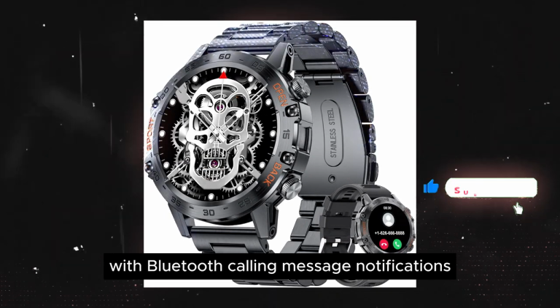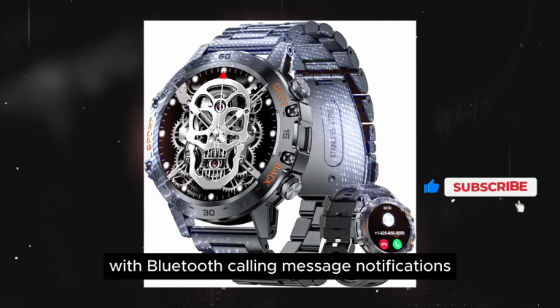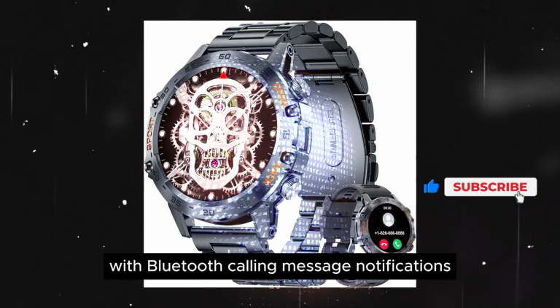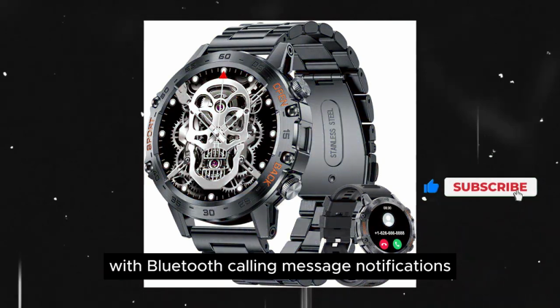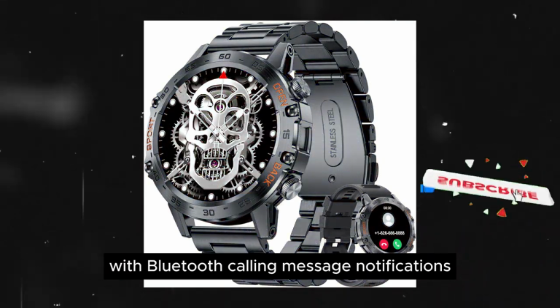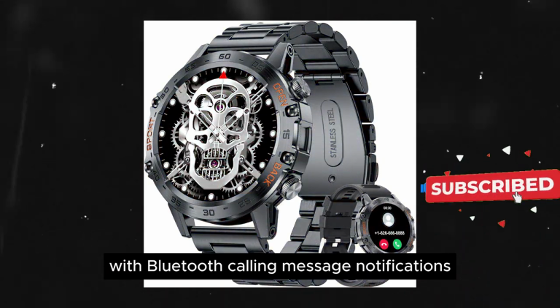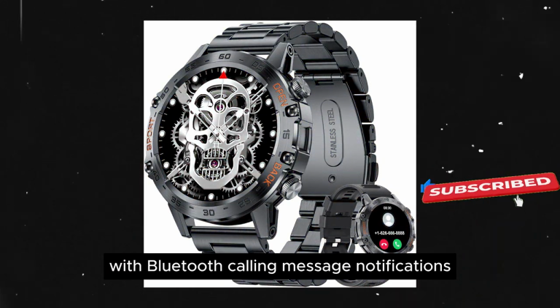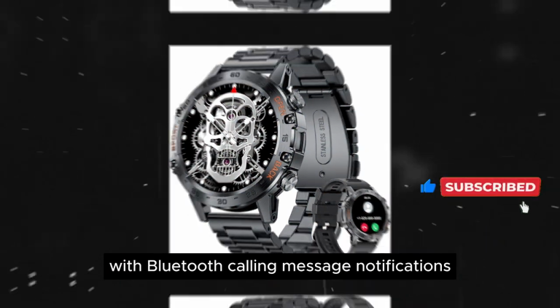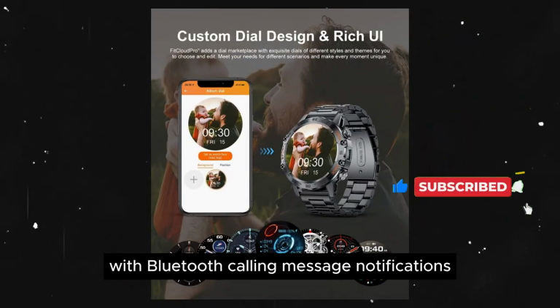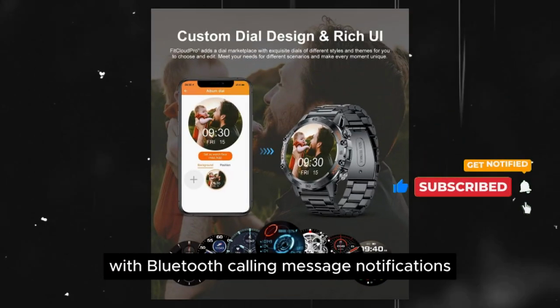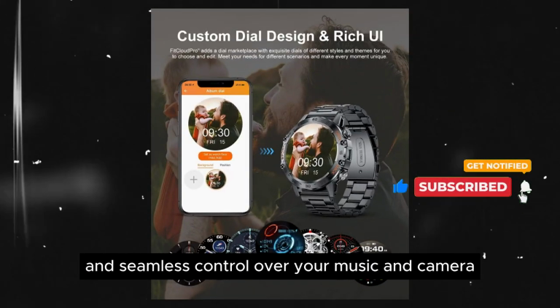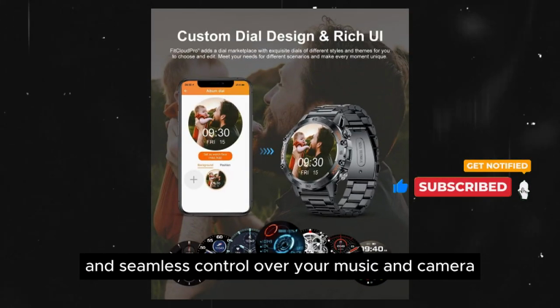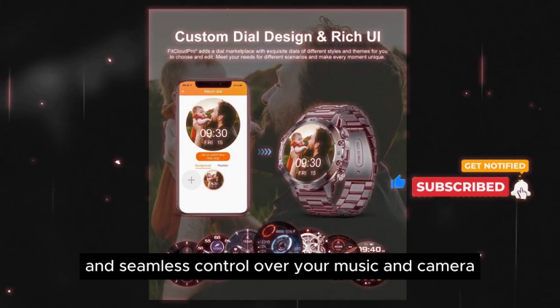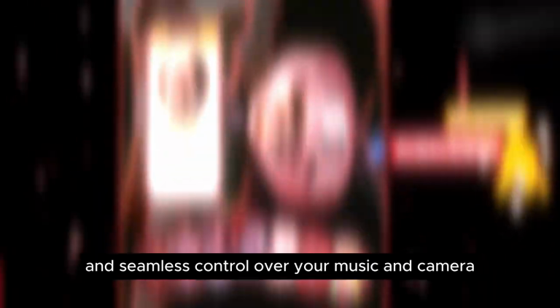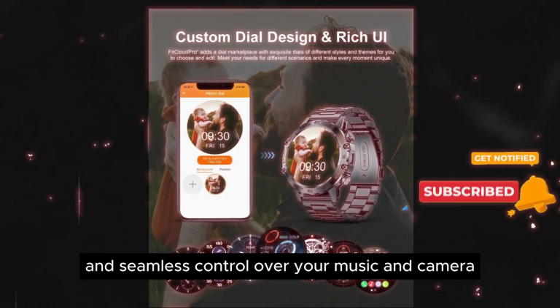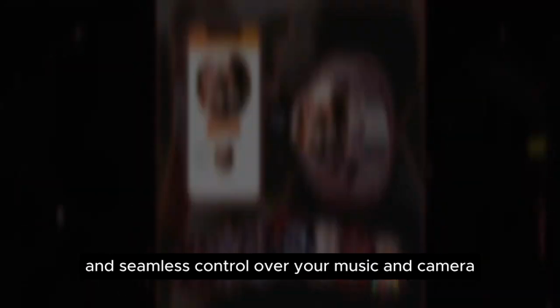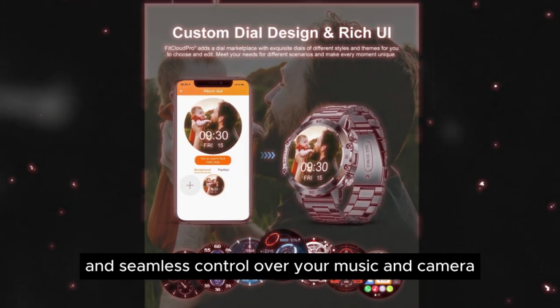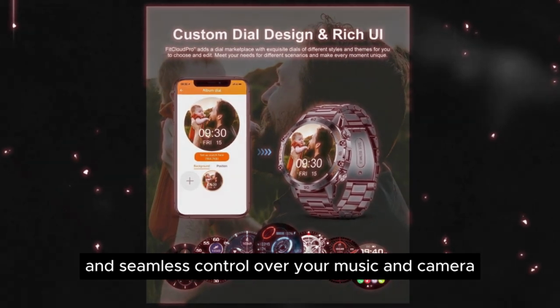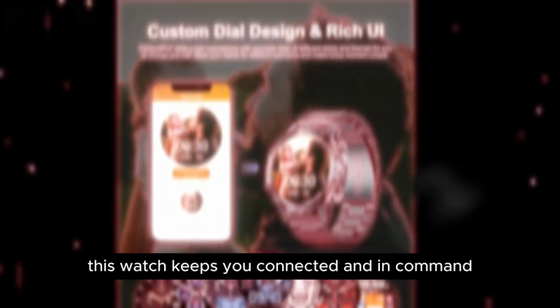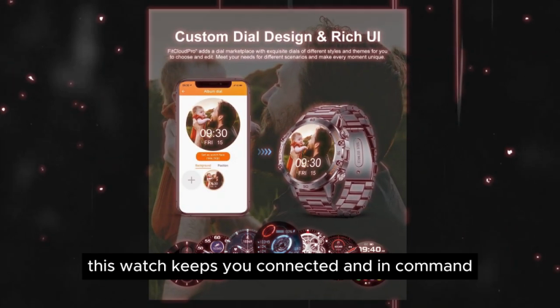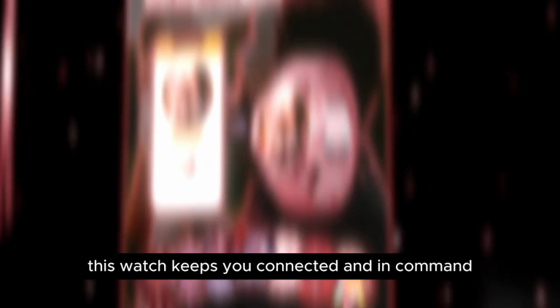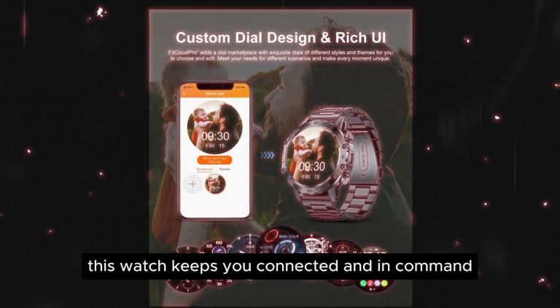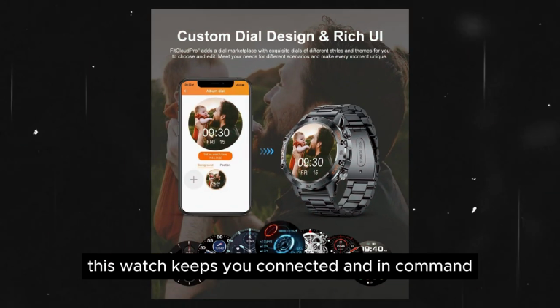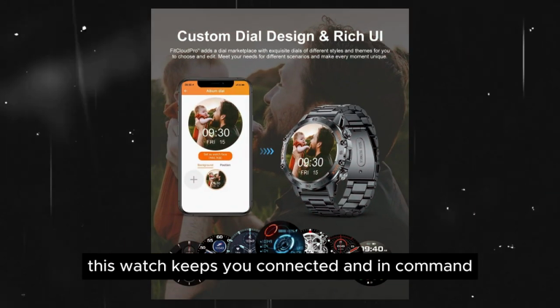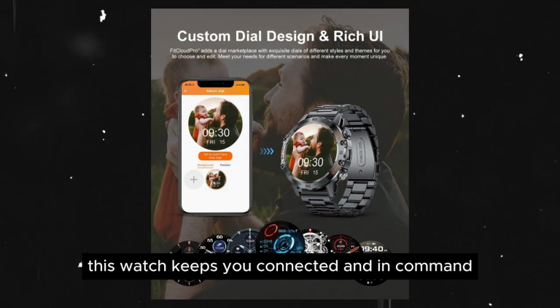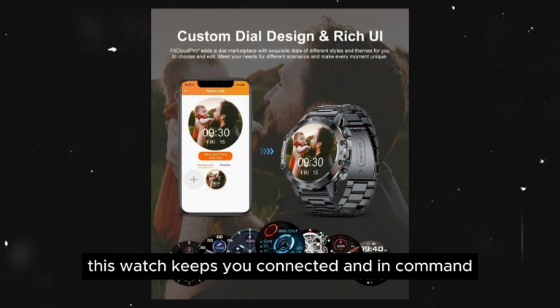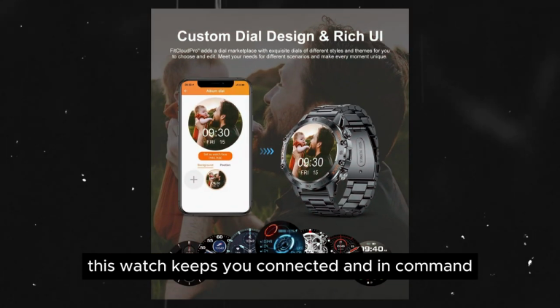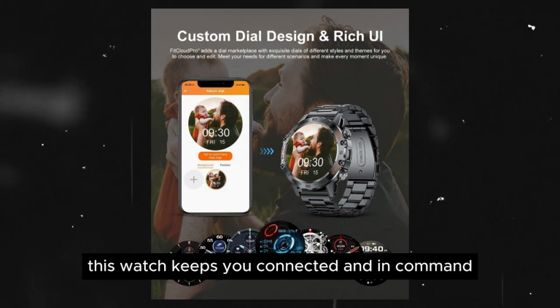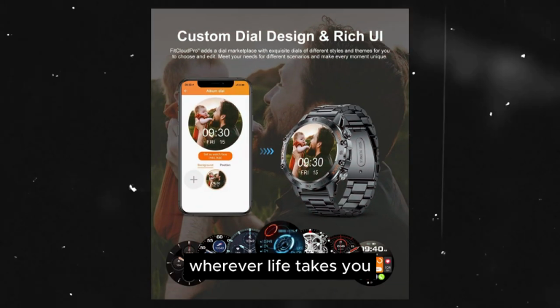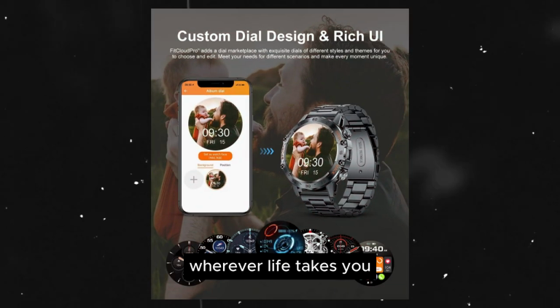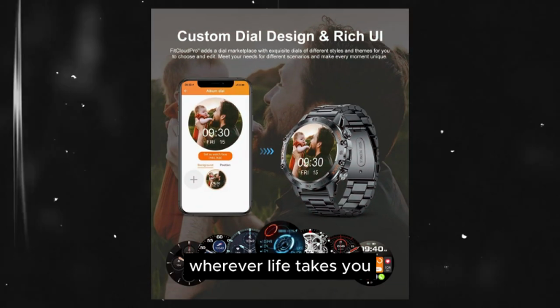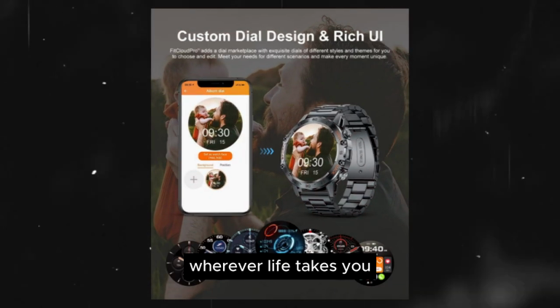With Bluetooth calling, message notifications, and seamless control over your music and camera, this watch keeps you connected and in command, wherever life takes you.